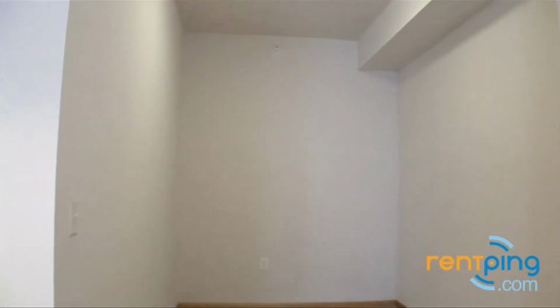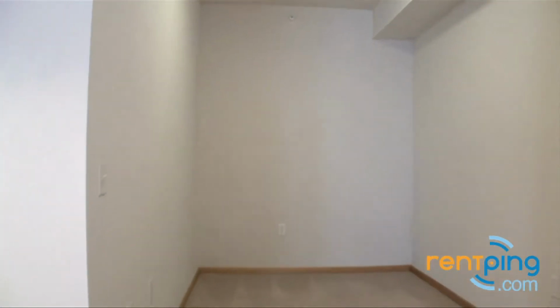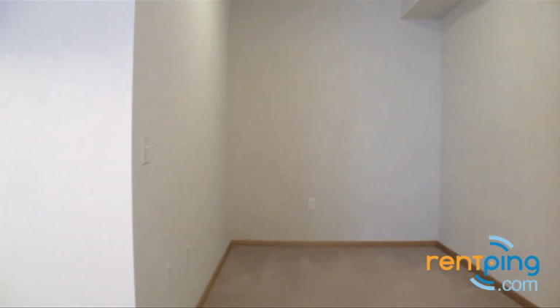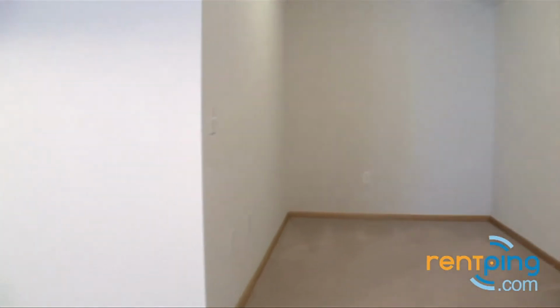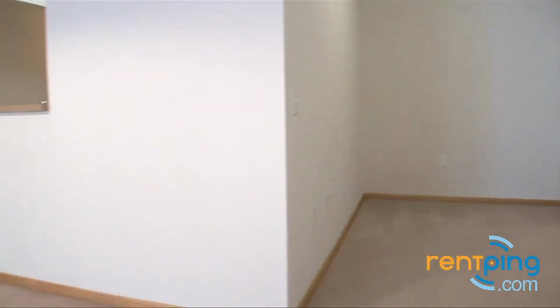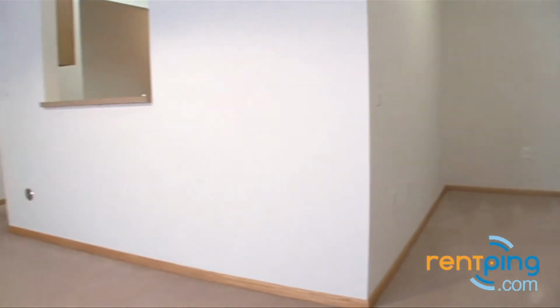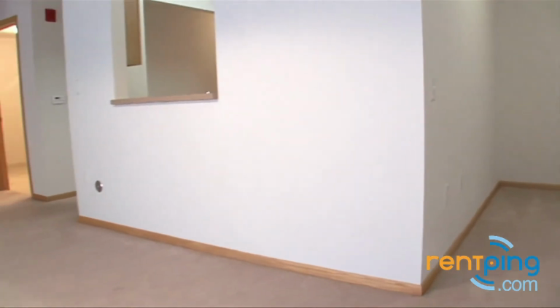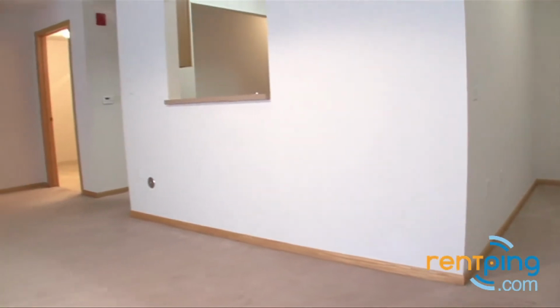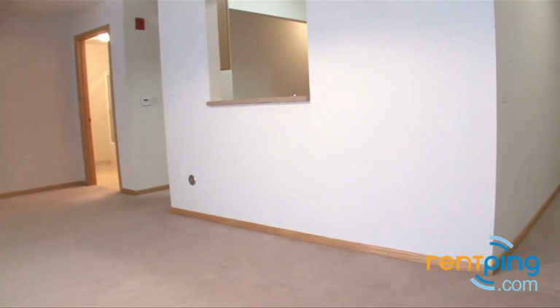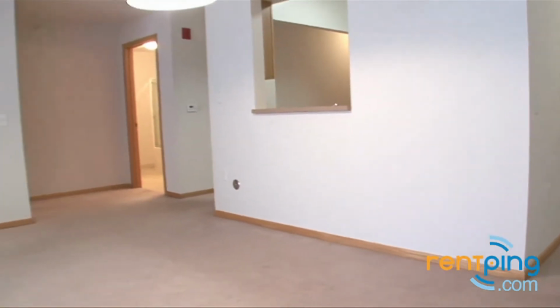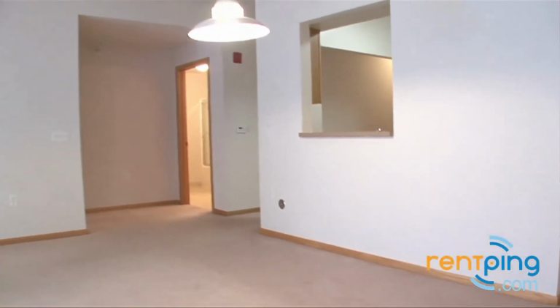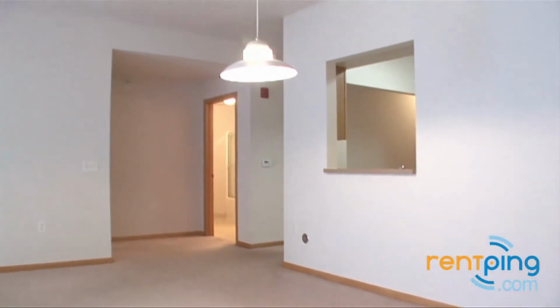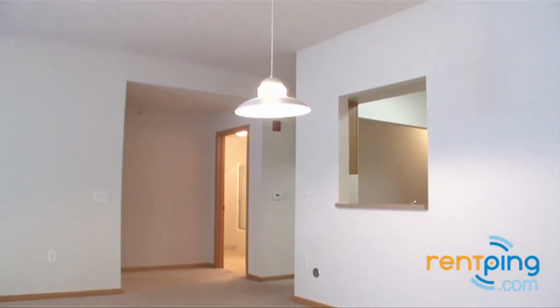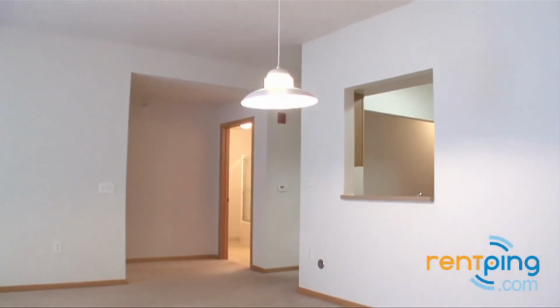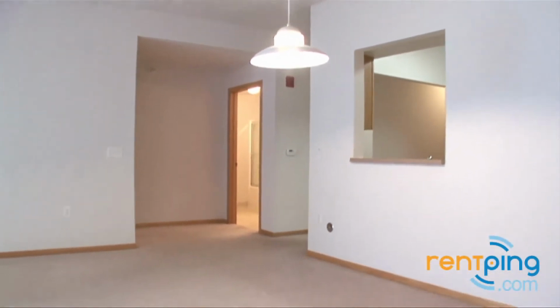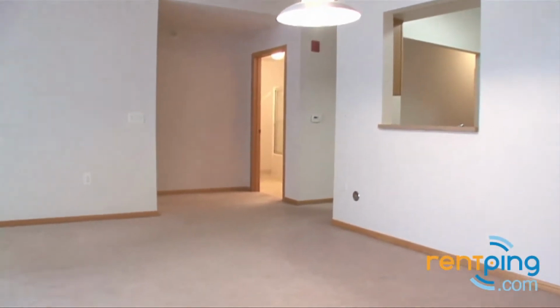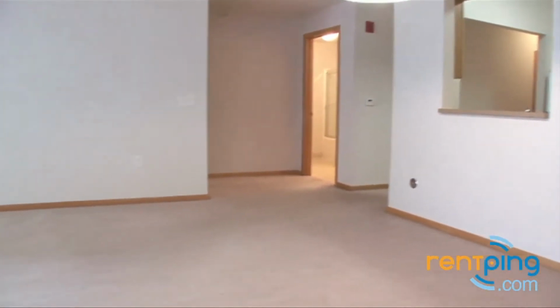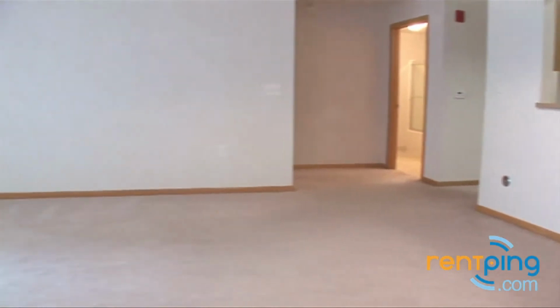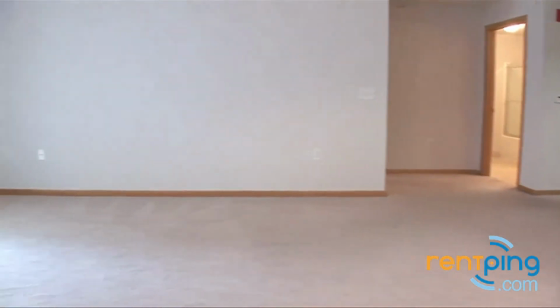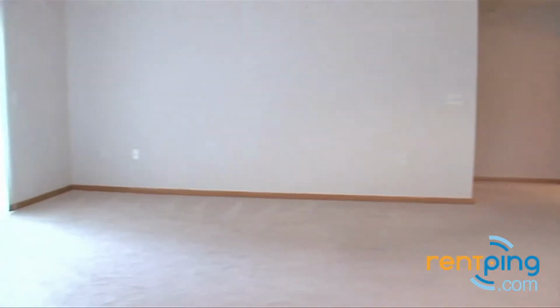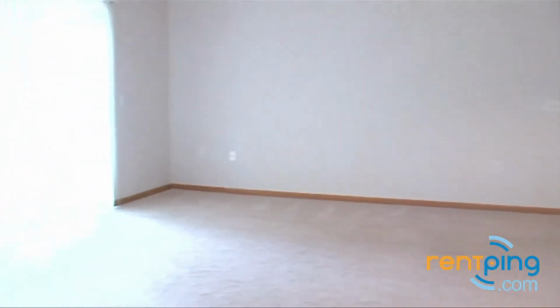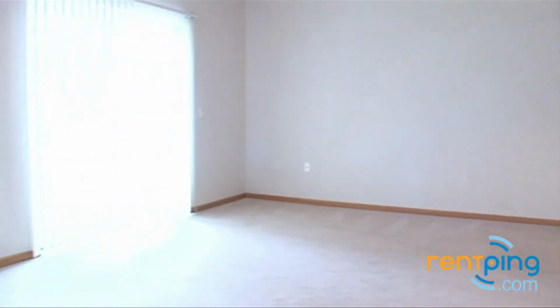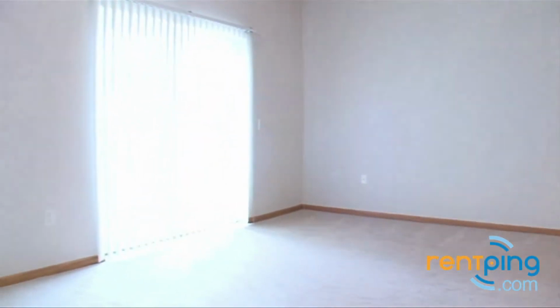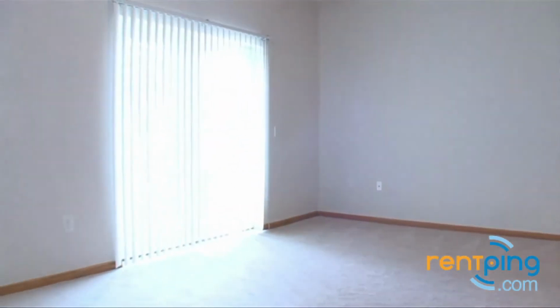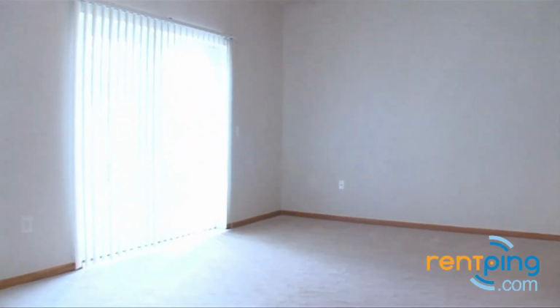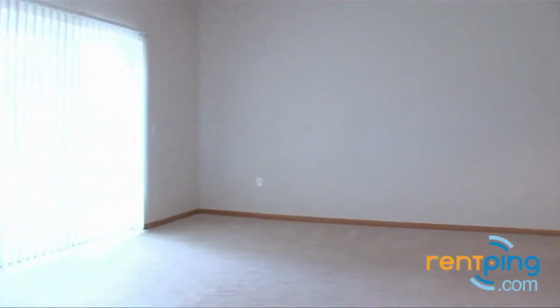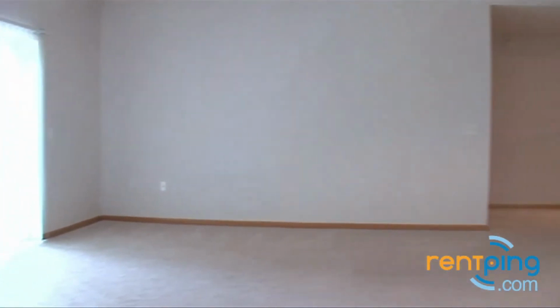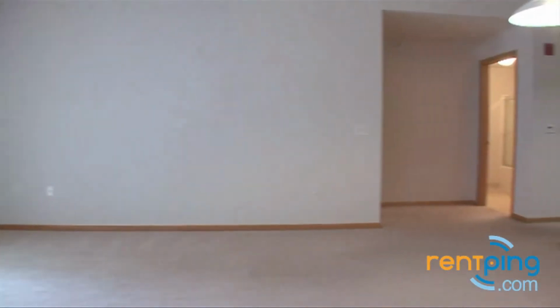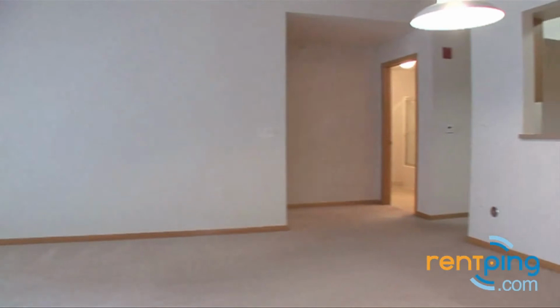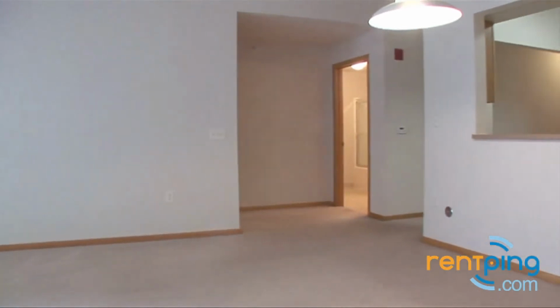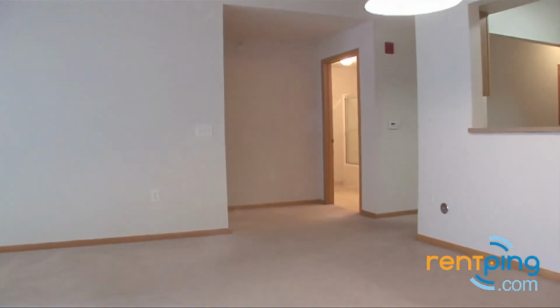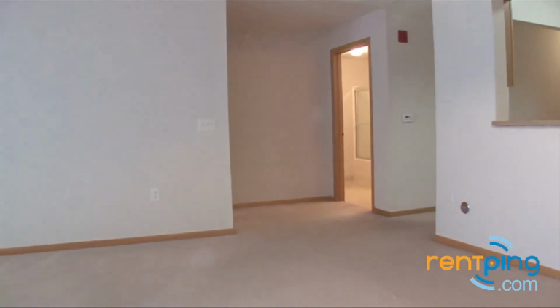Plenty of space for a table and chairs in this dining area. You can pull up a couple of stools to this breakfast bar. Here's another look at the living area — plenty of space for all the living room furniture.